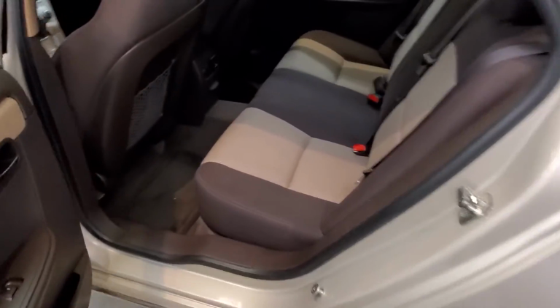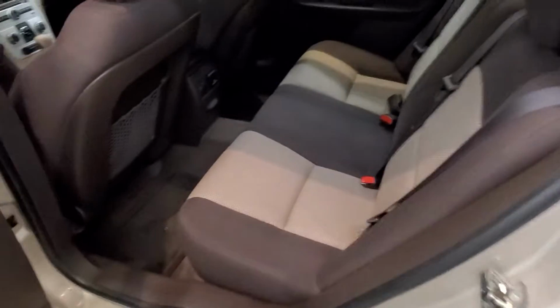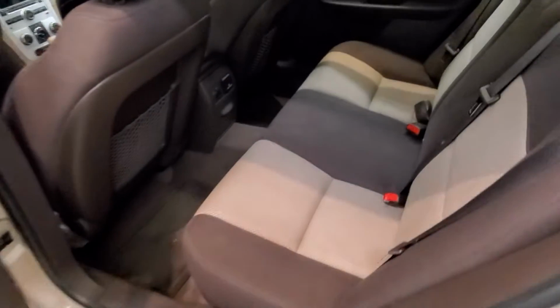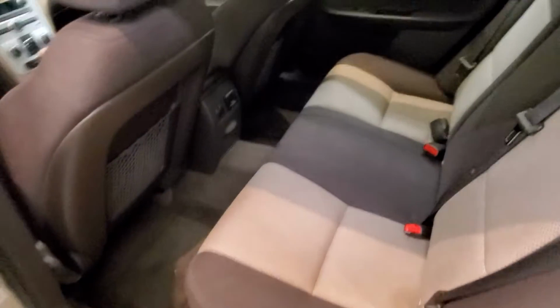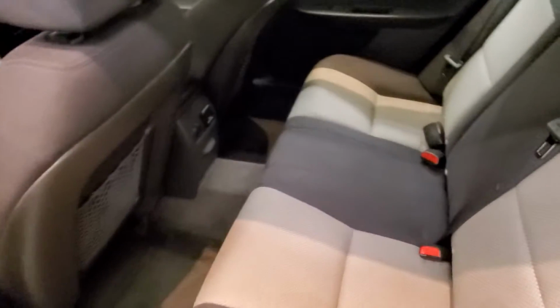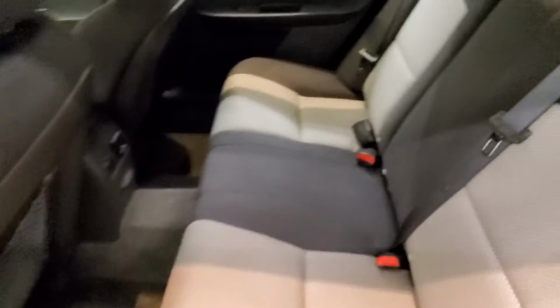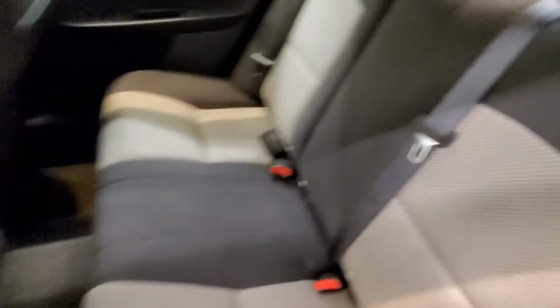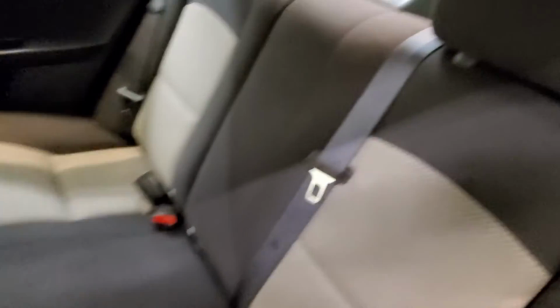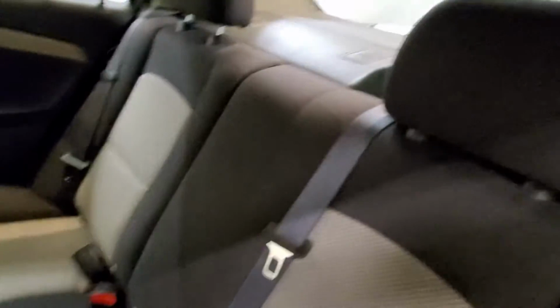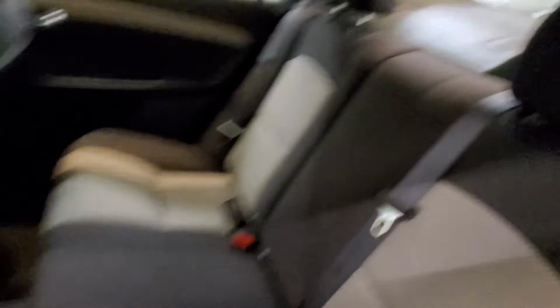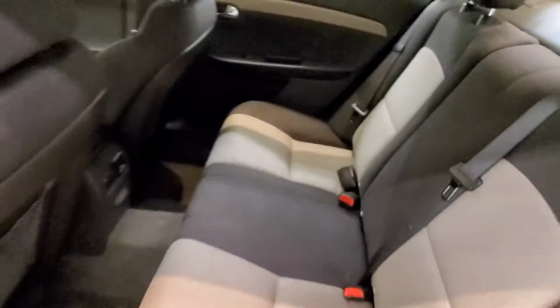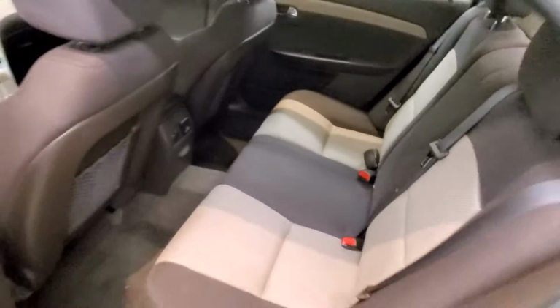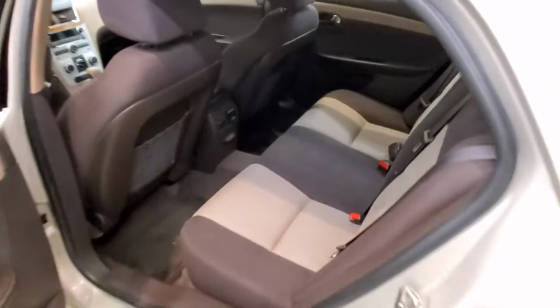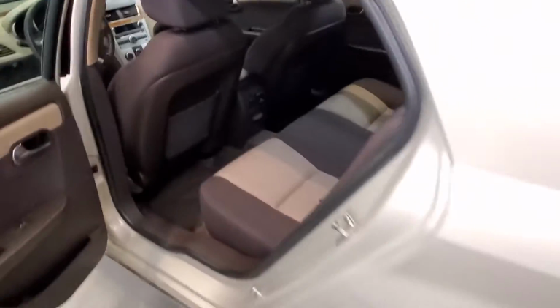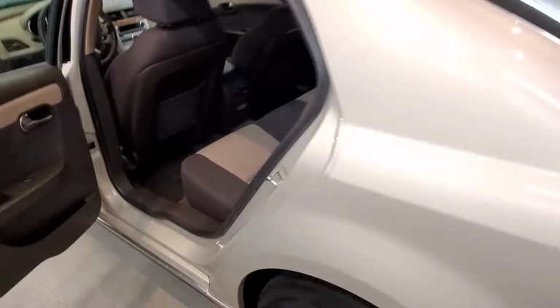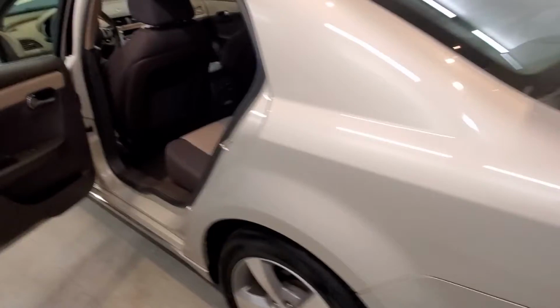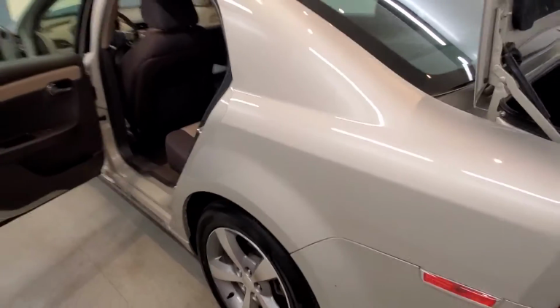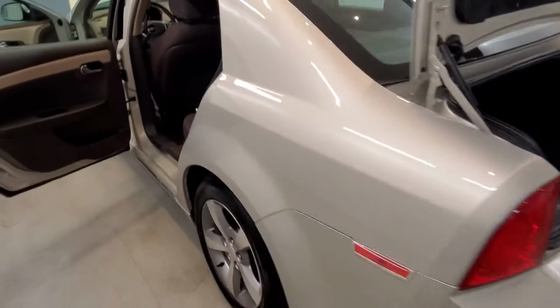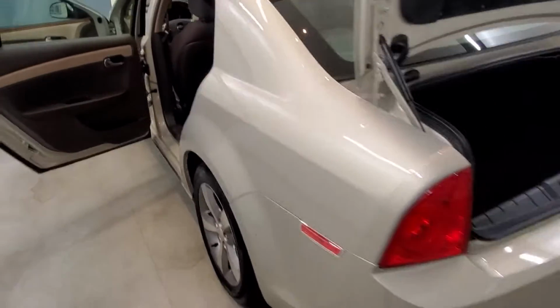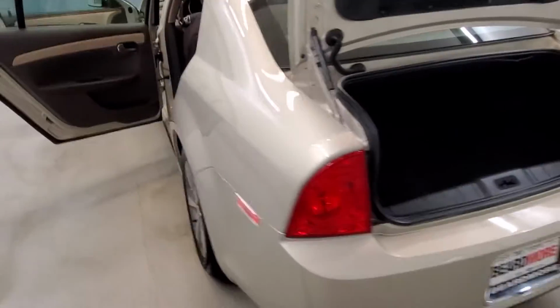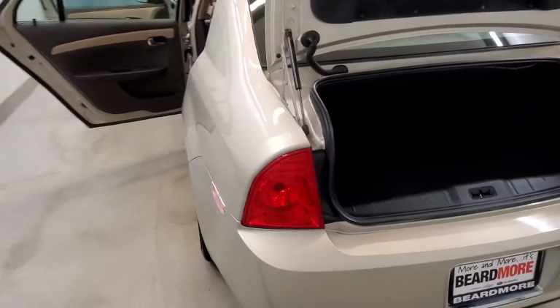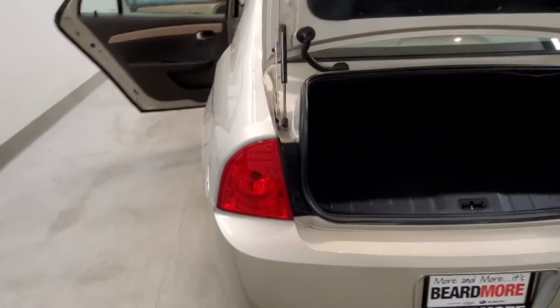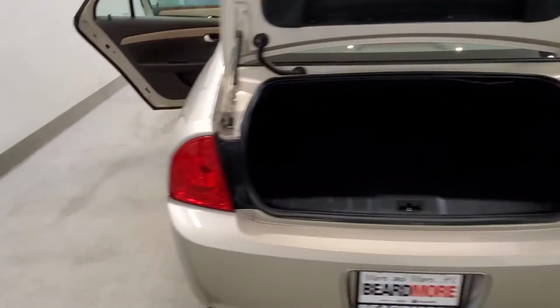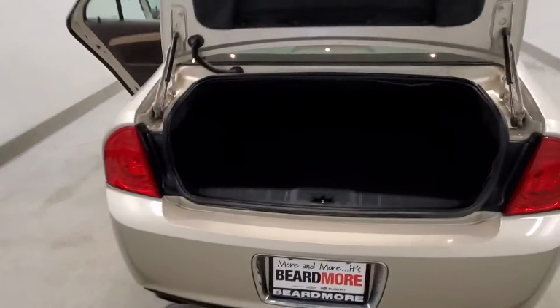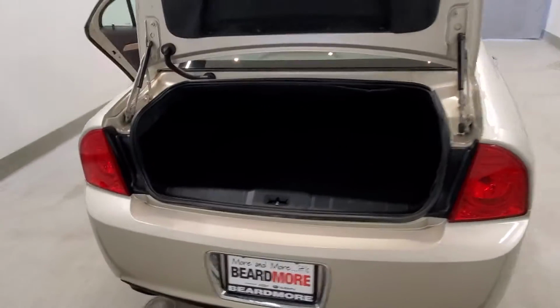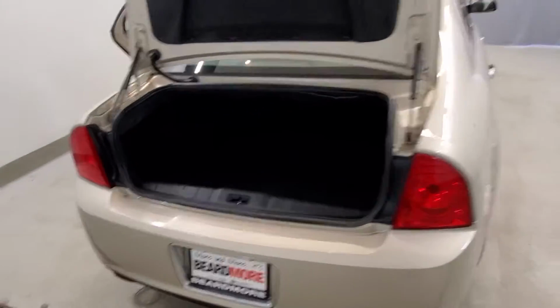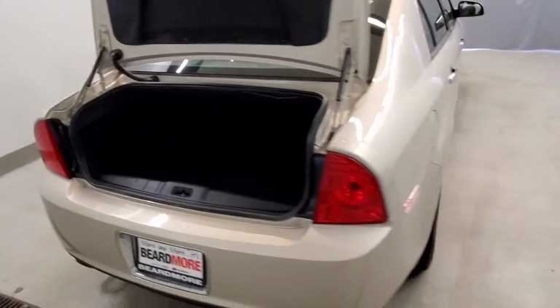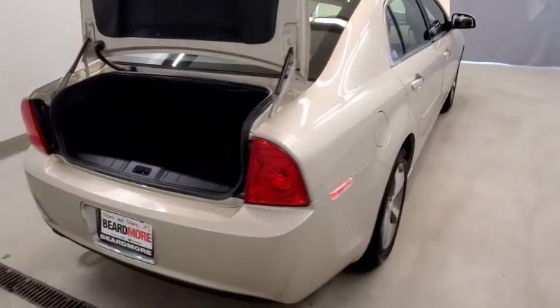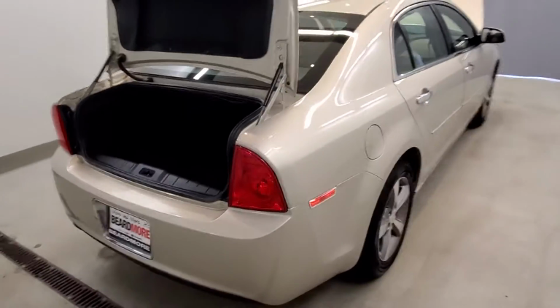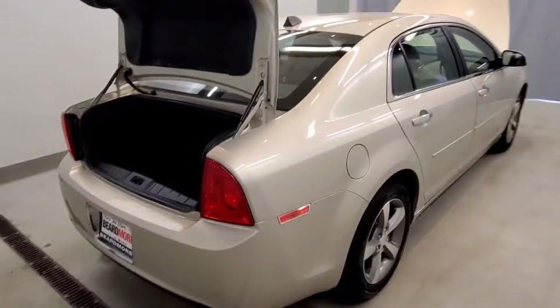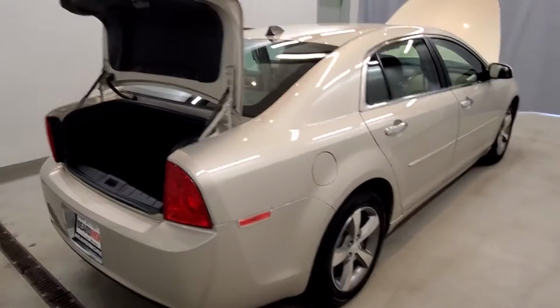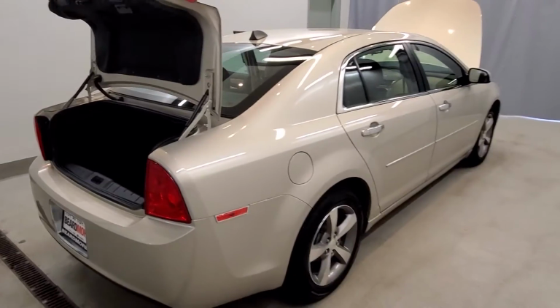Also includes air conditioning, rear window defrost, power steering, power windows, speed control, driver door bin, driver vanity mirror, delay-off headlights, fully automatic headlights, body color bar, heated door mirrors, powered door mirrors, and speed-sensitive wipers with variable intermittent wipers.